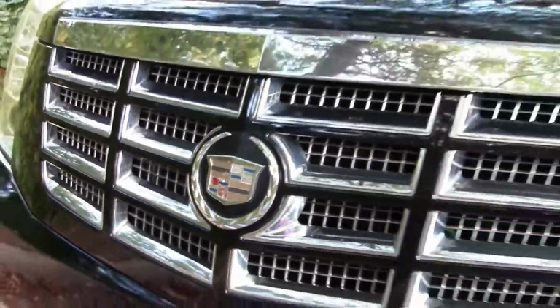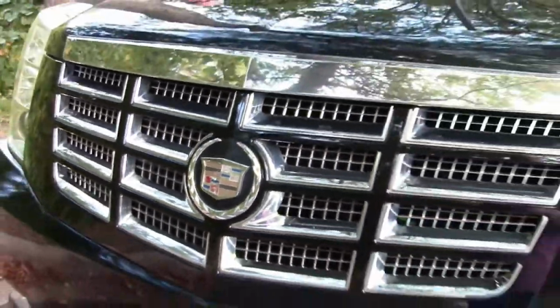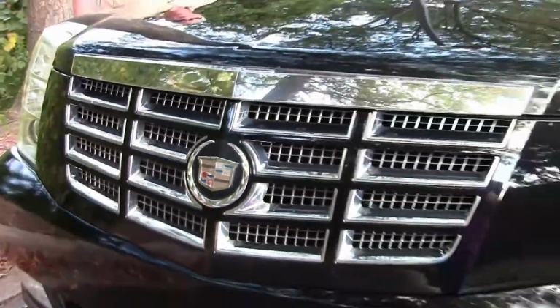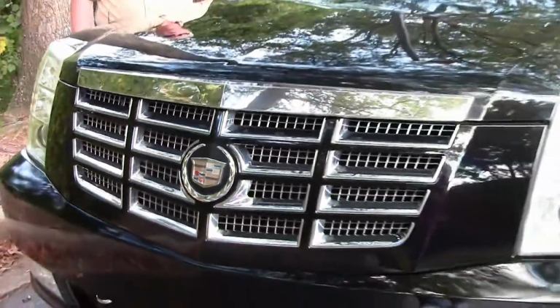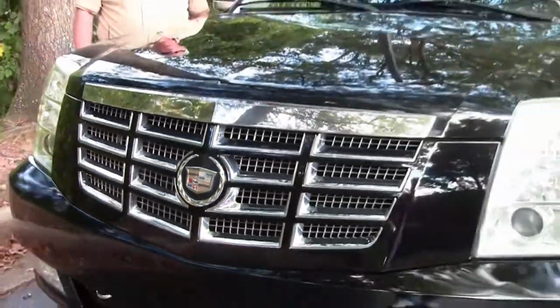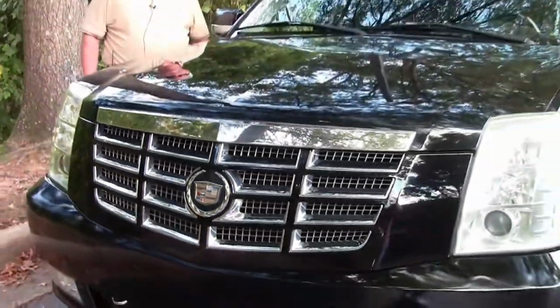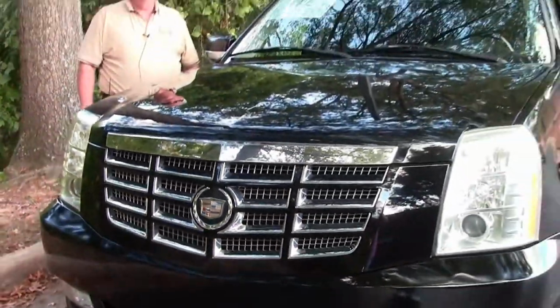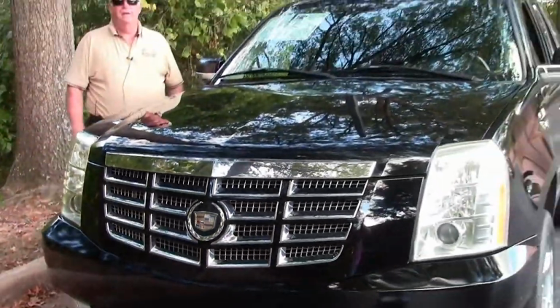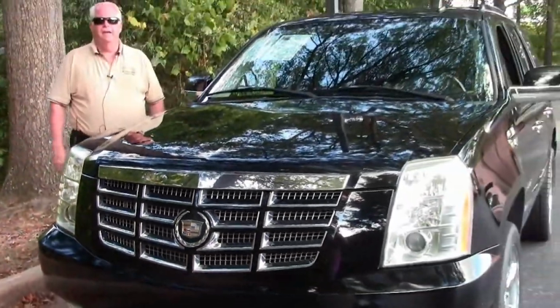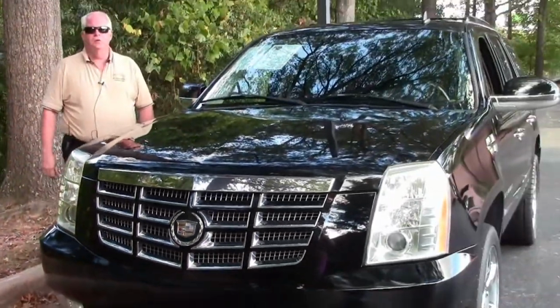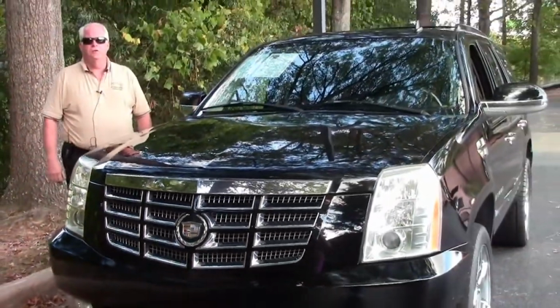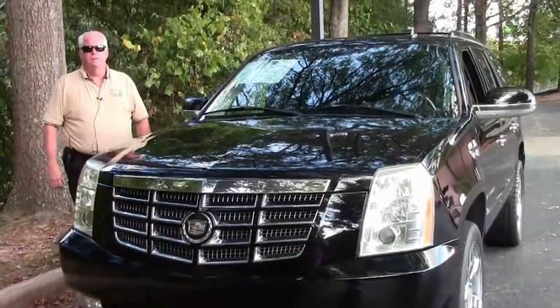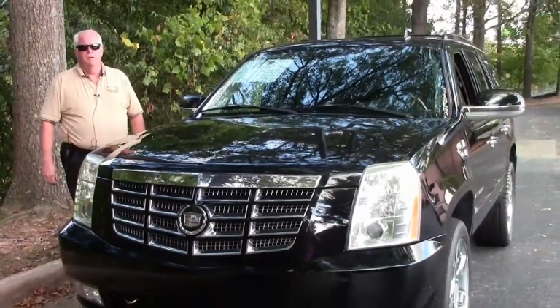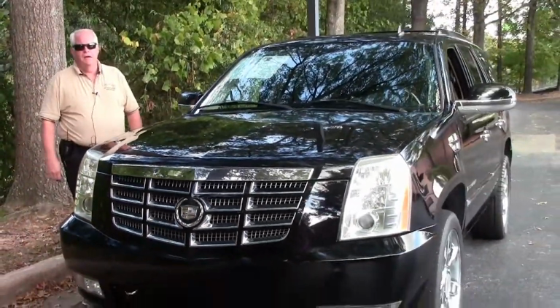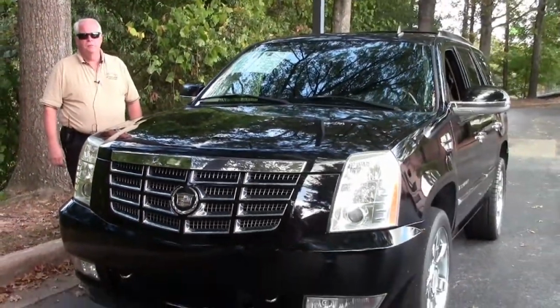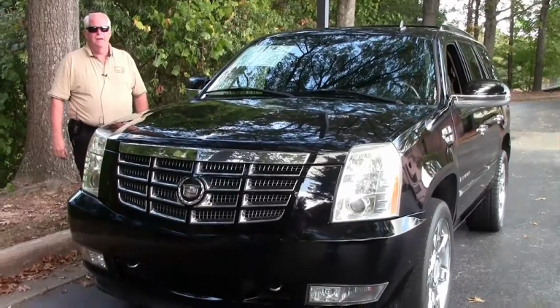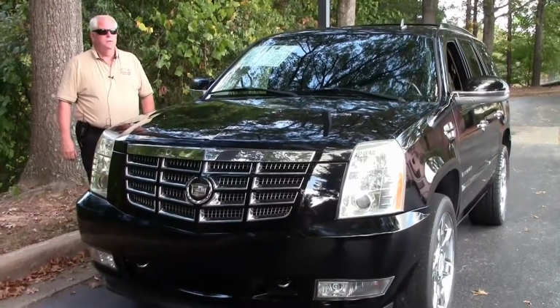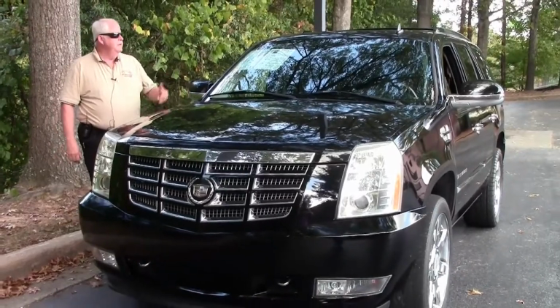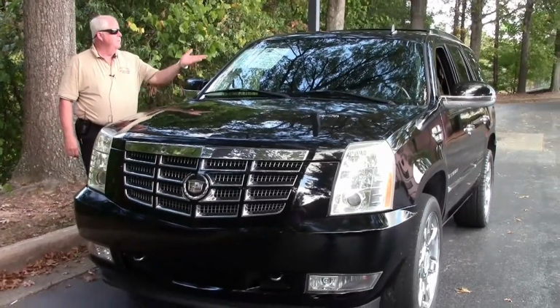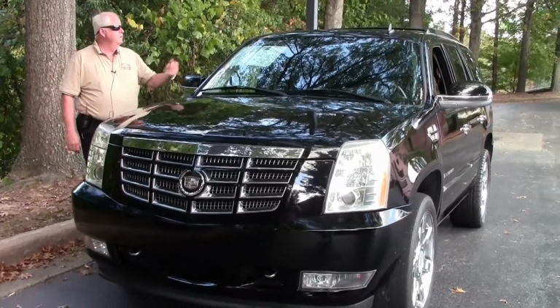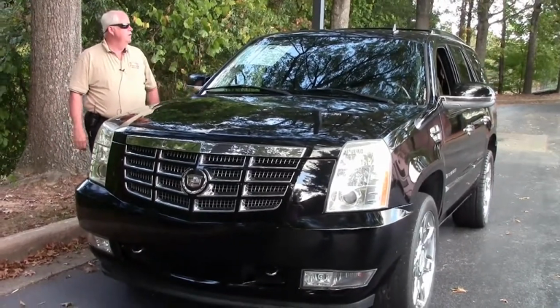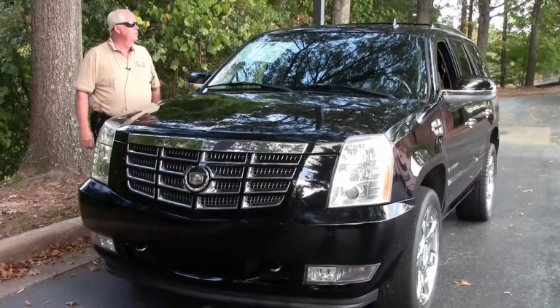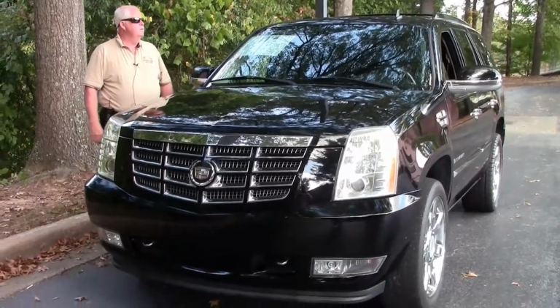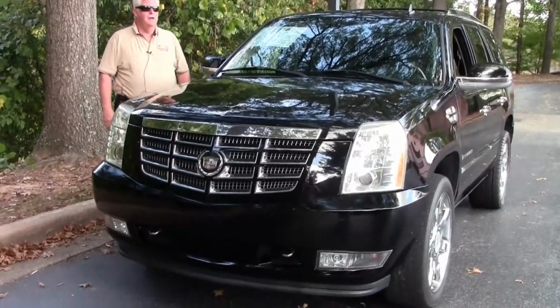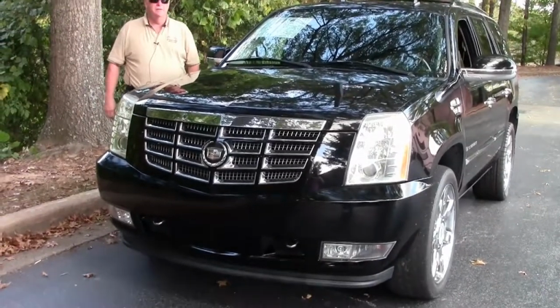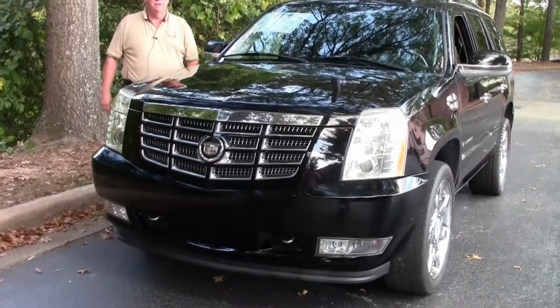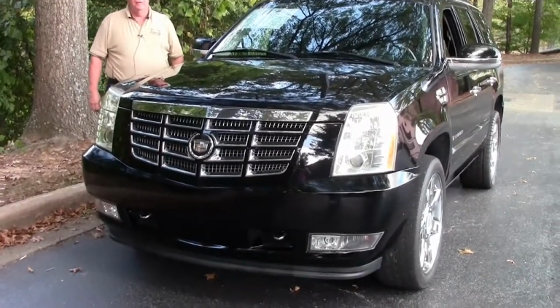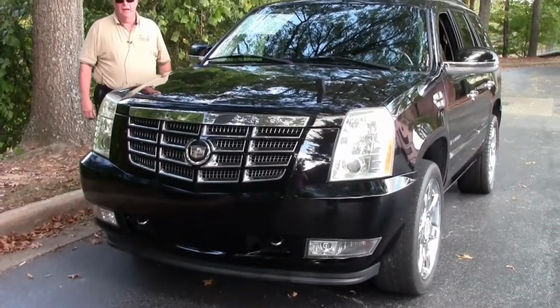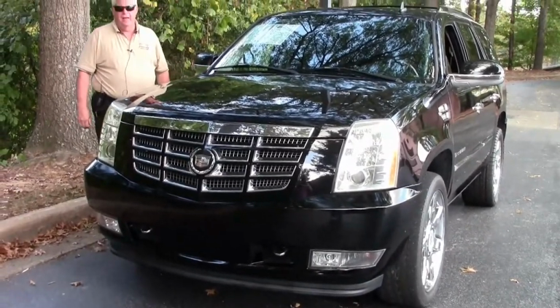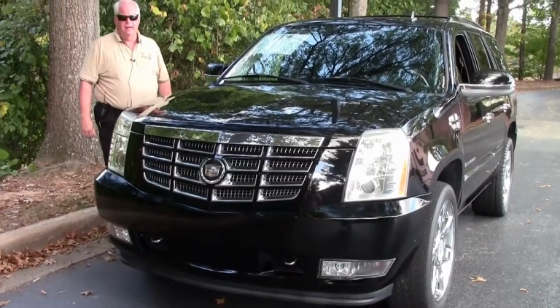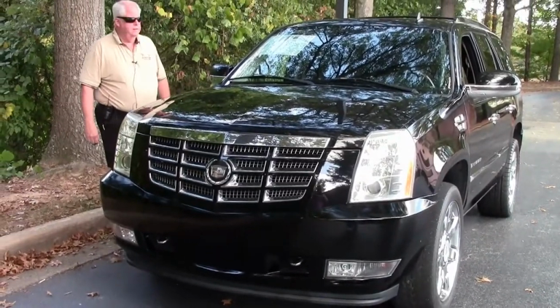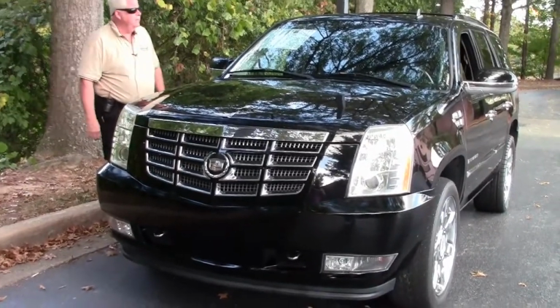Hello folks. Welcome to Buy a Vet in Atlanta, Georgia. My name is Rick Engel. Today I'm going to show you this 2007 Cadillac Escalade.